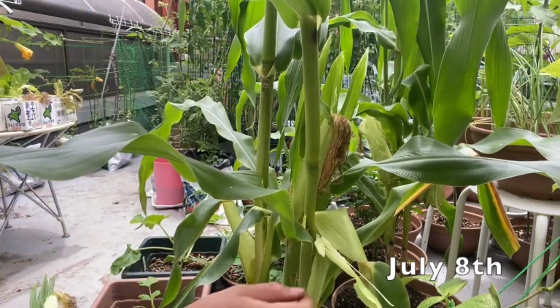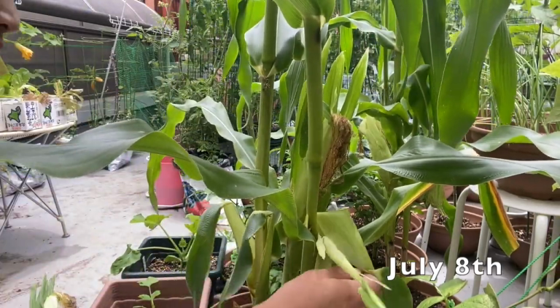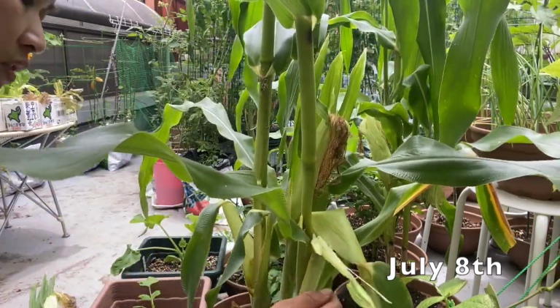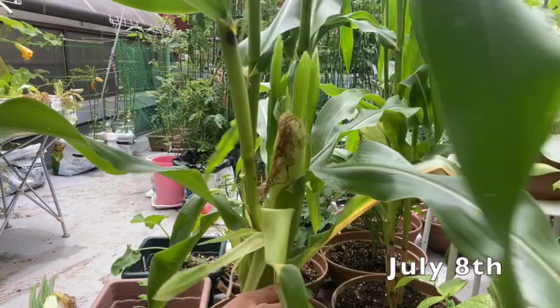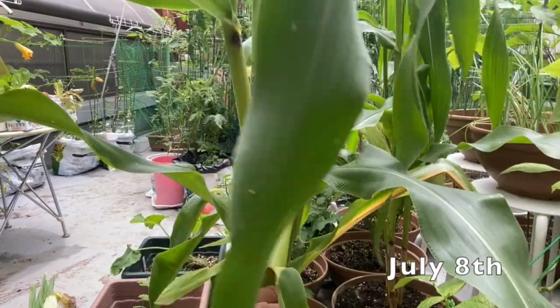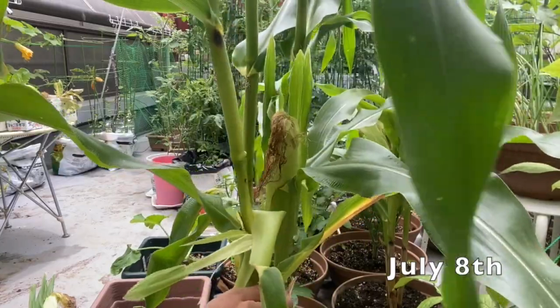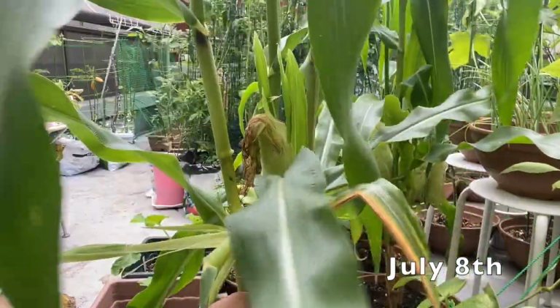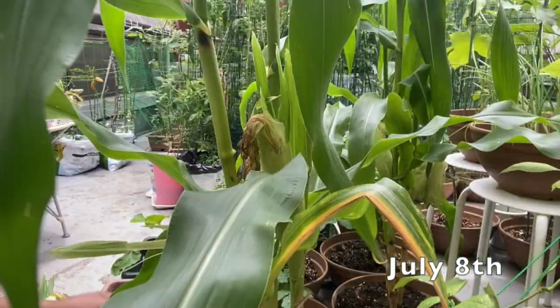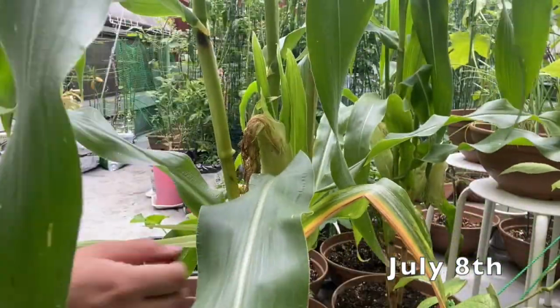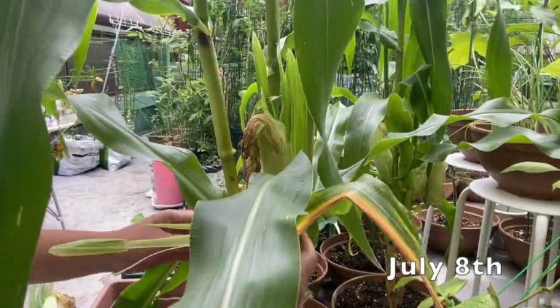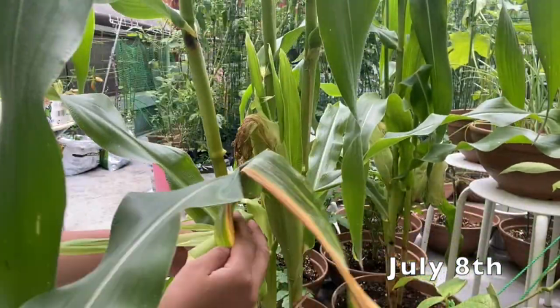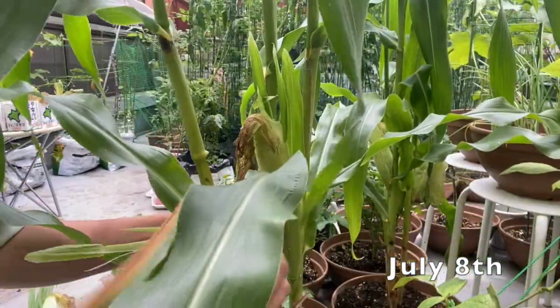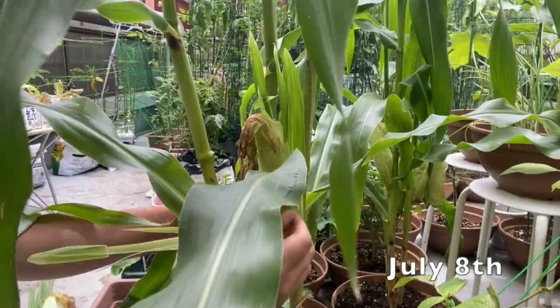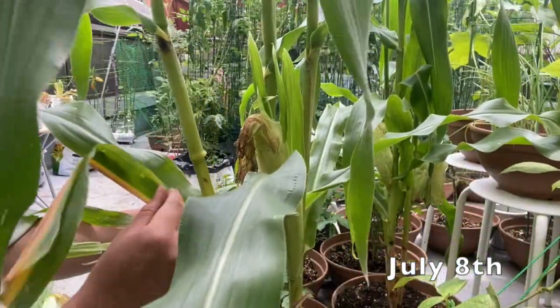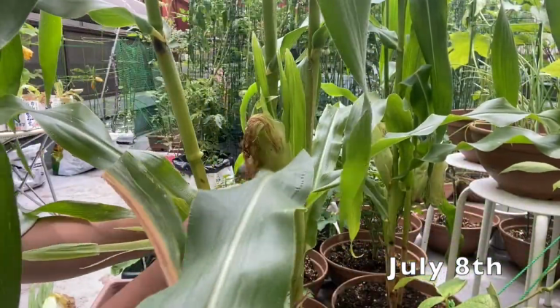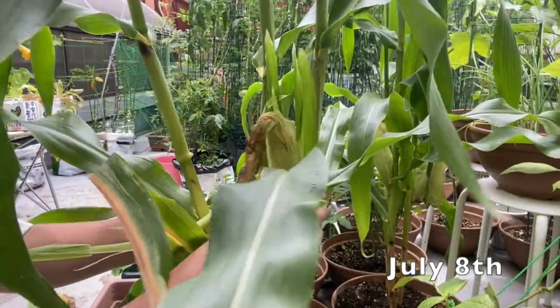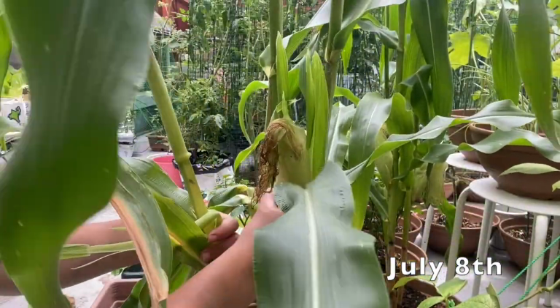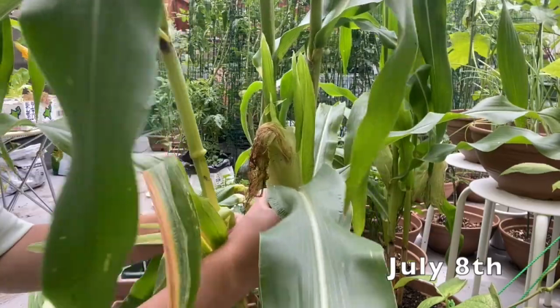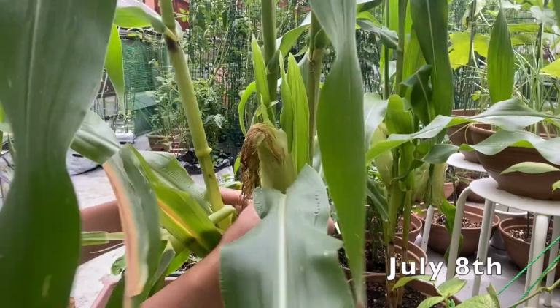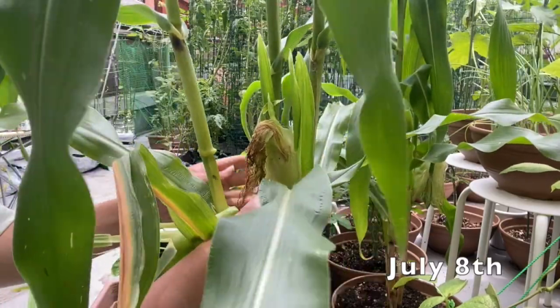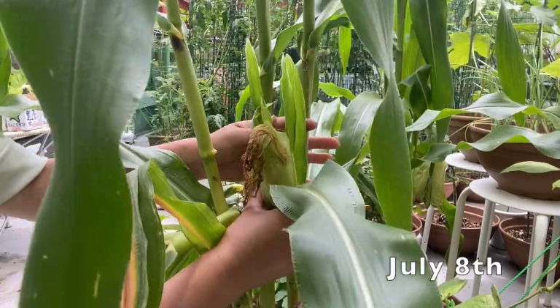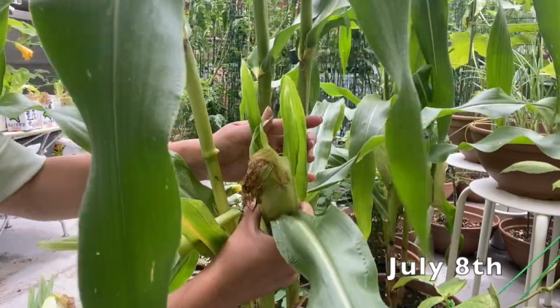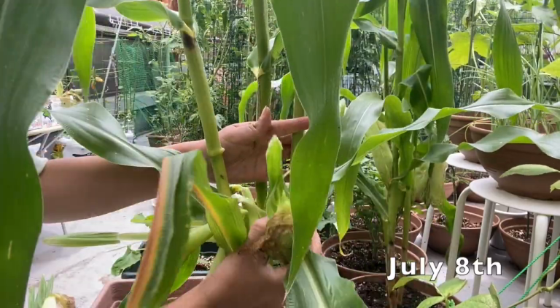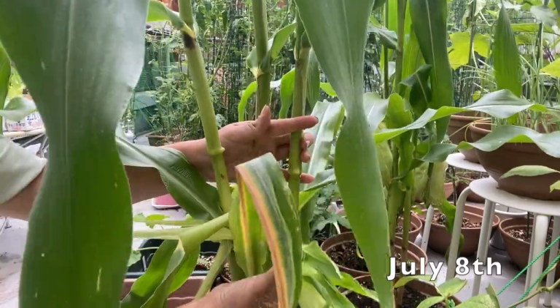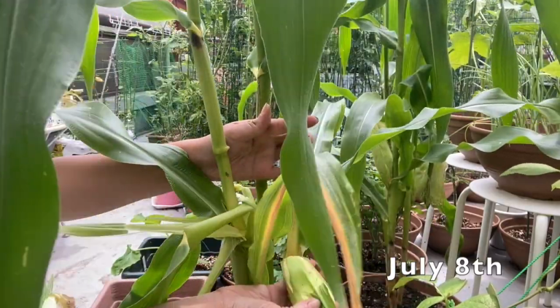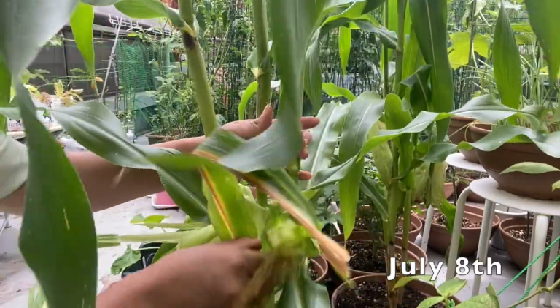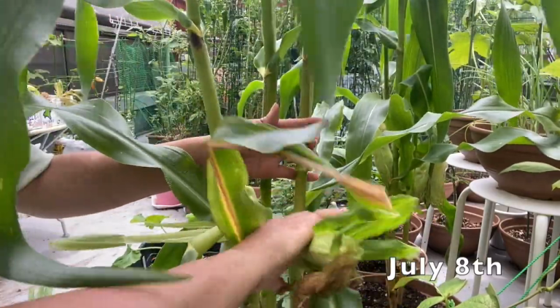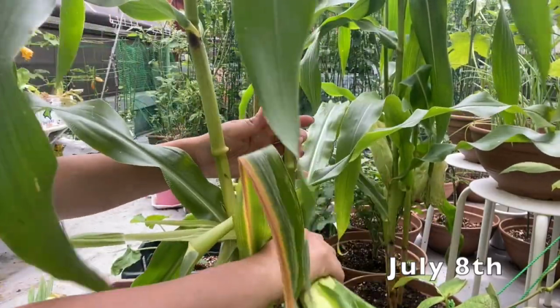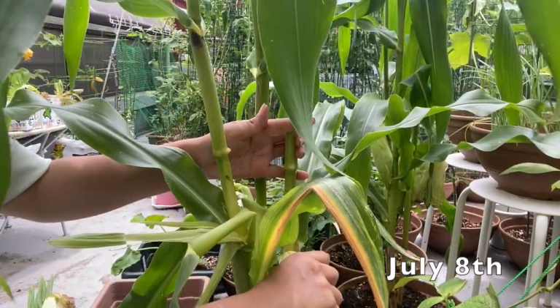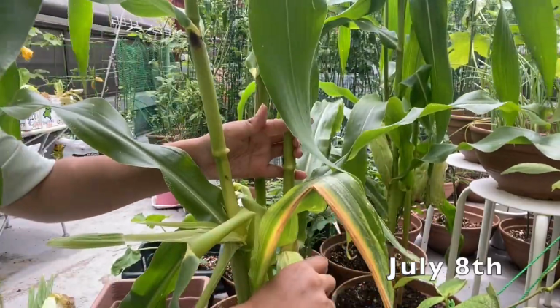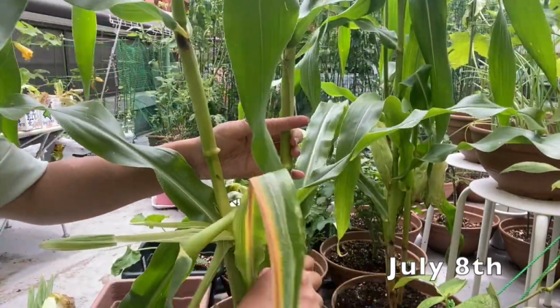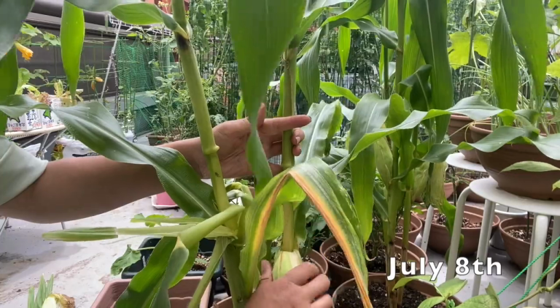There are little small corns. Next time when I grow corn — for next year — I will use bigger containers.